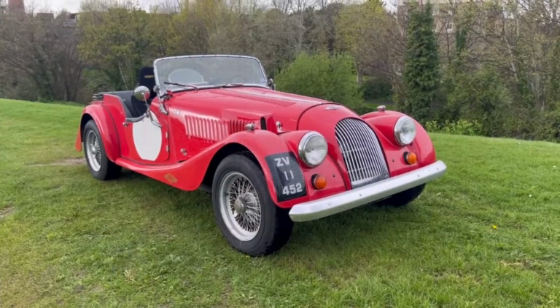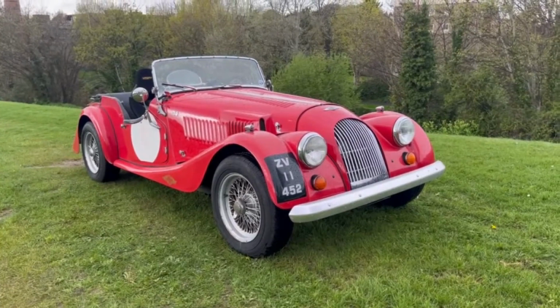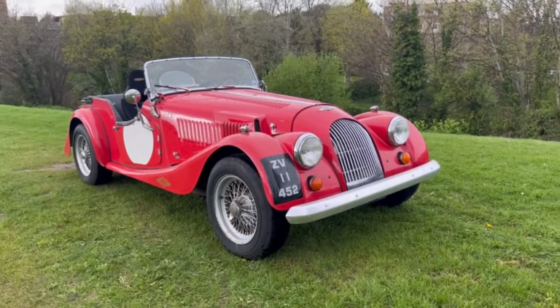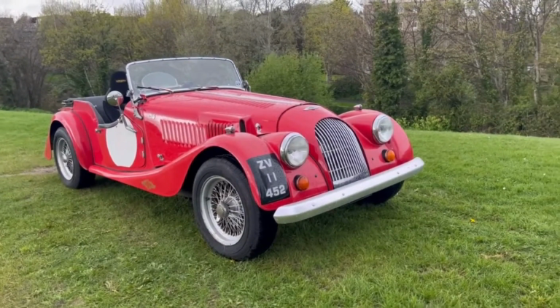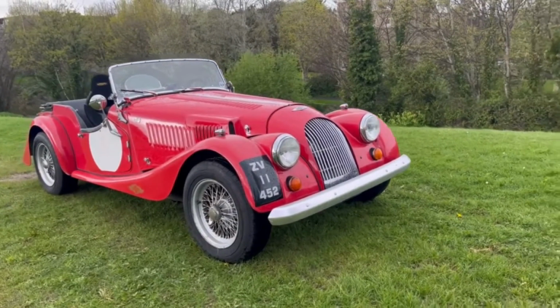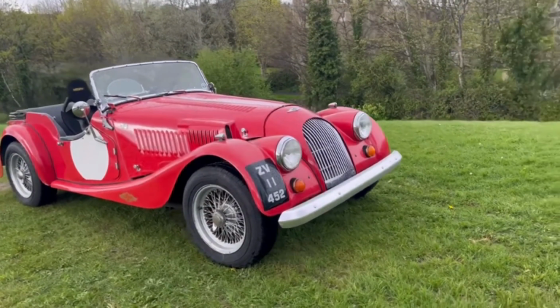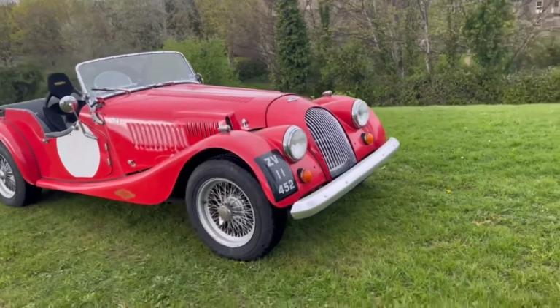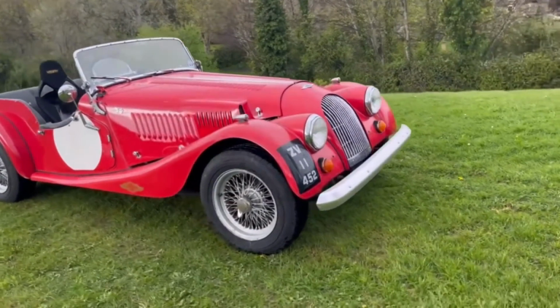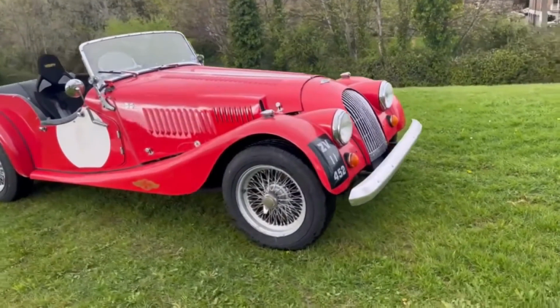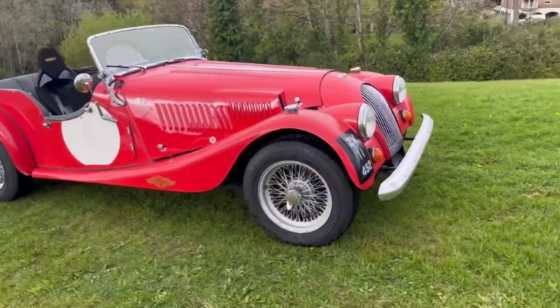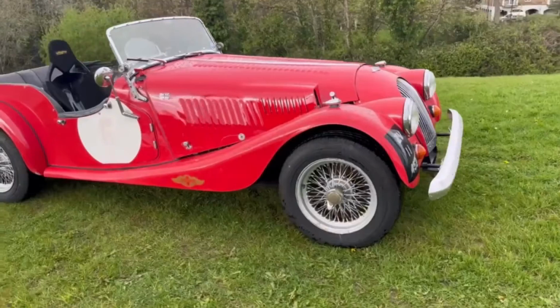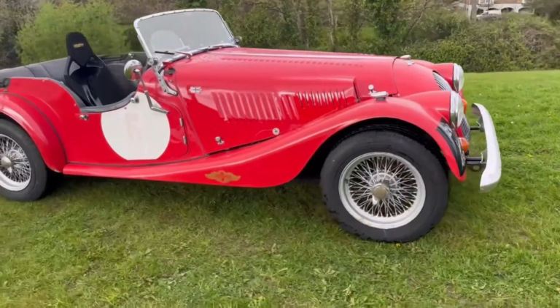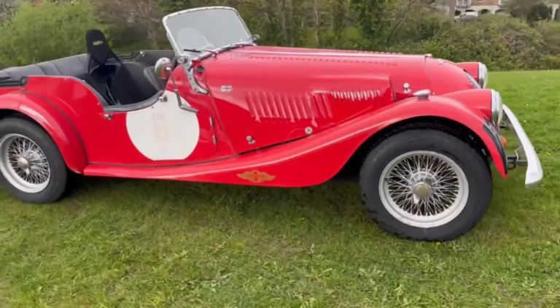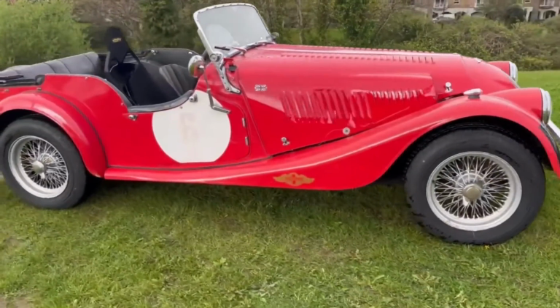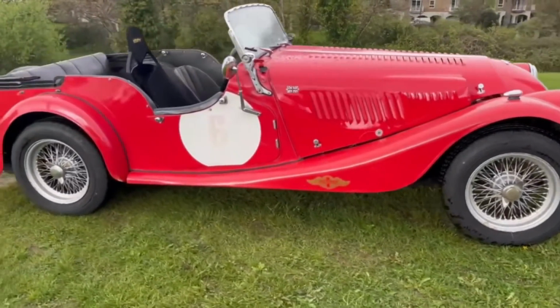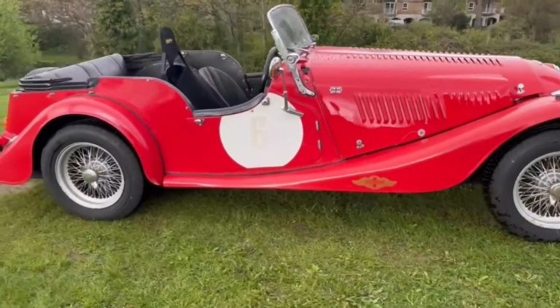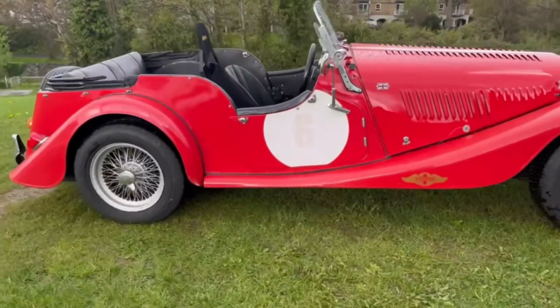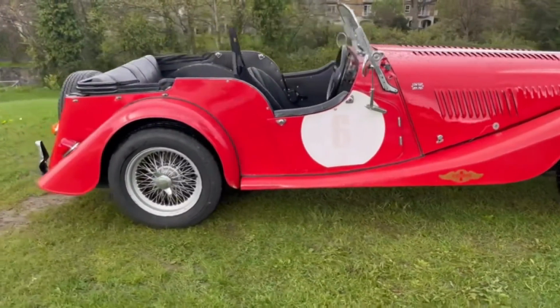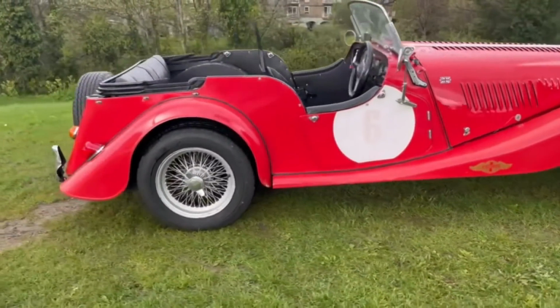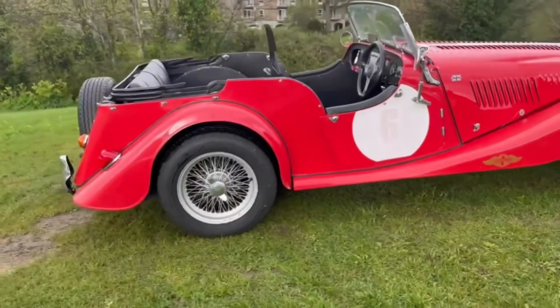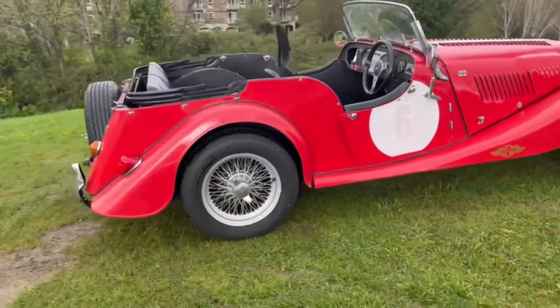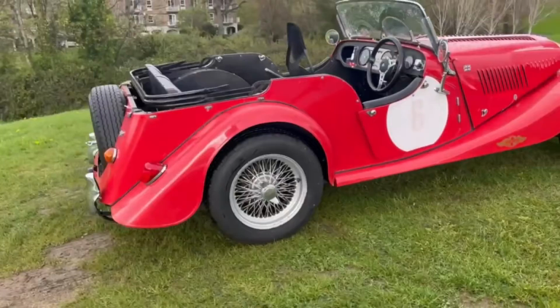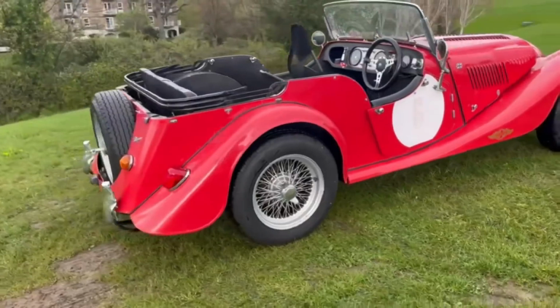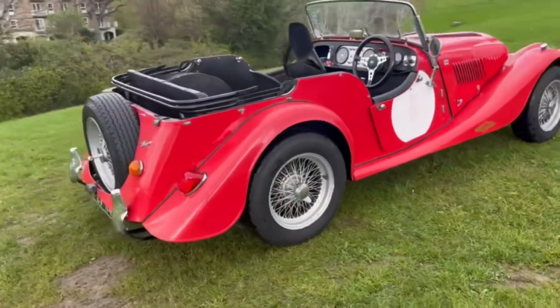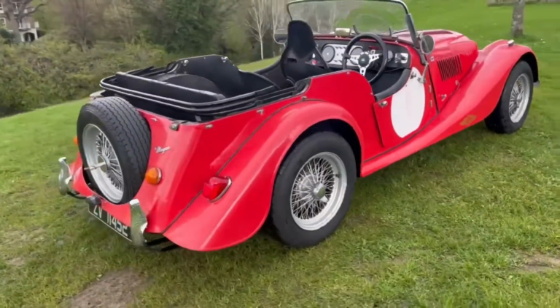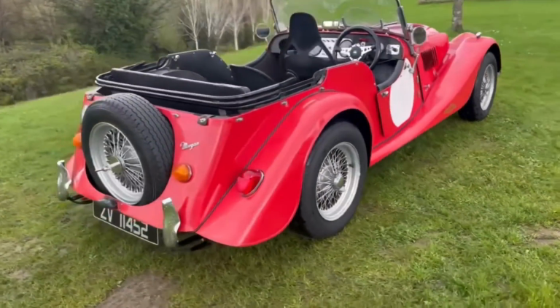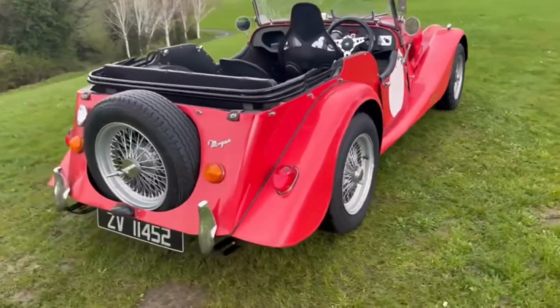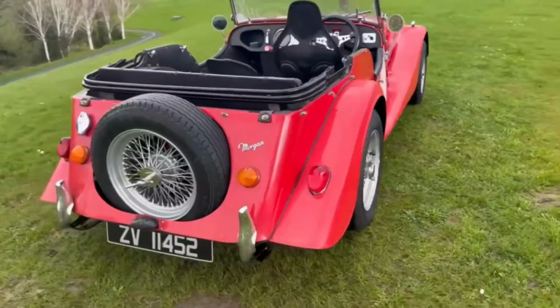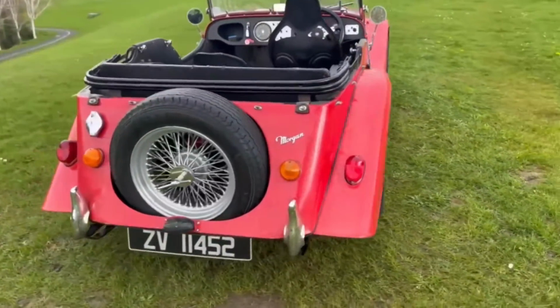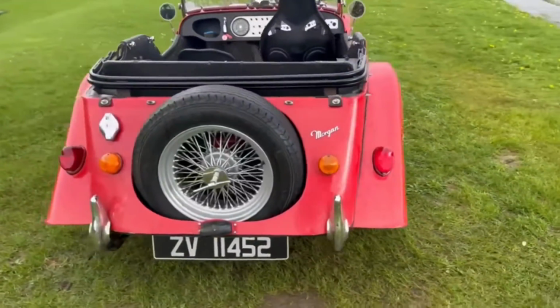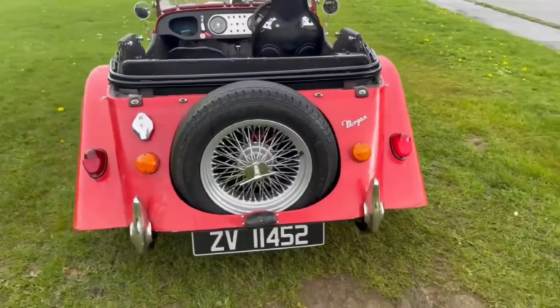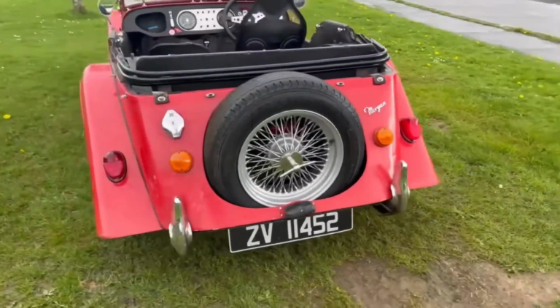Here we have a delightful Morgan. It's a 1970 4/4. It's got a tuned 1700cc engine by Vulcan. Formerly a road car, then converted into a race car and now back to fast road spec.